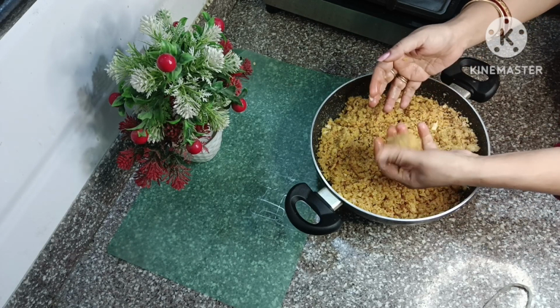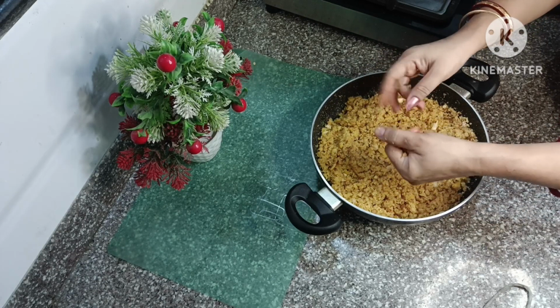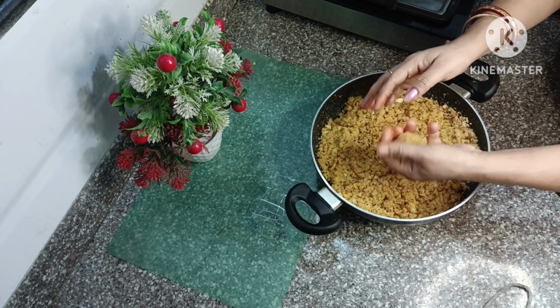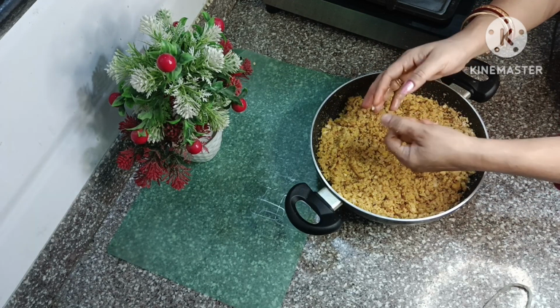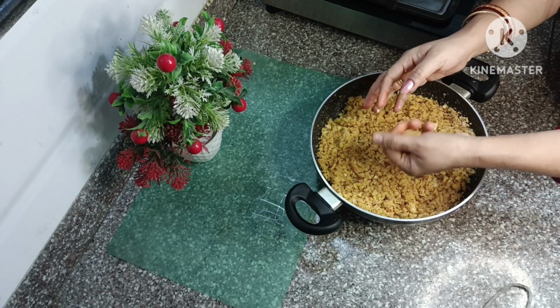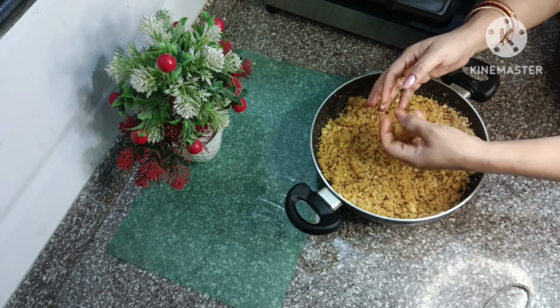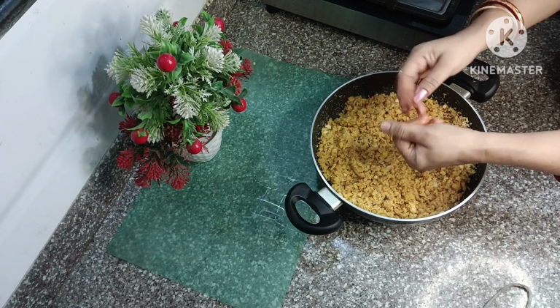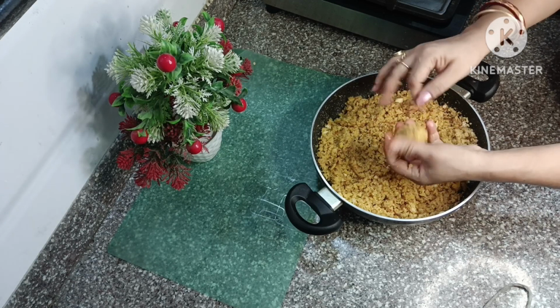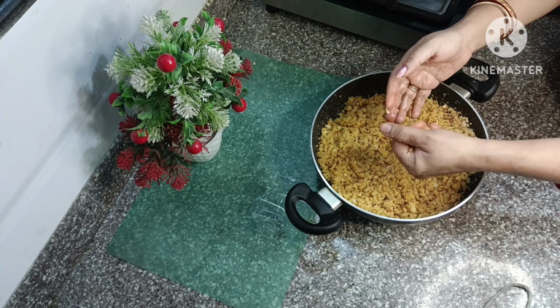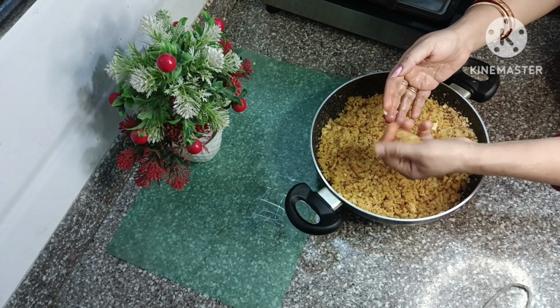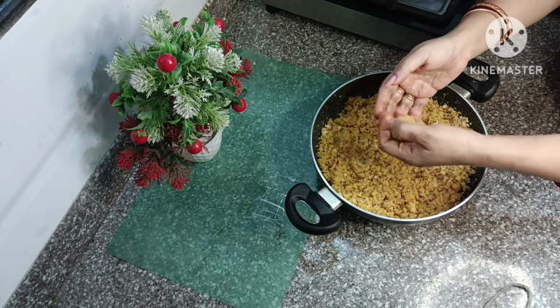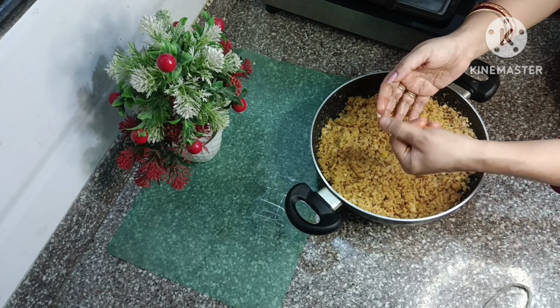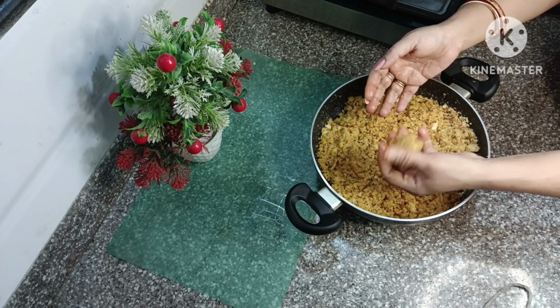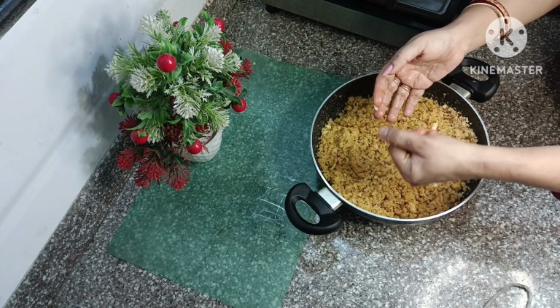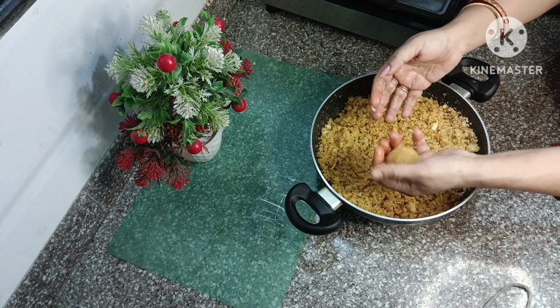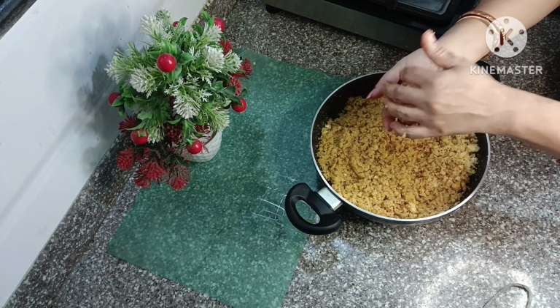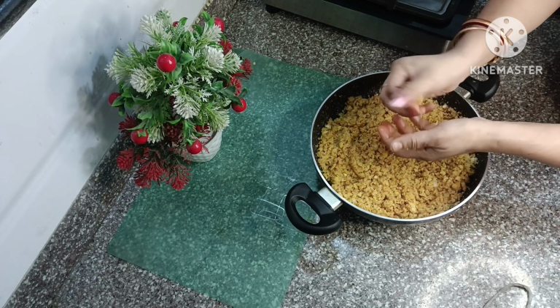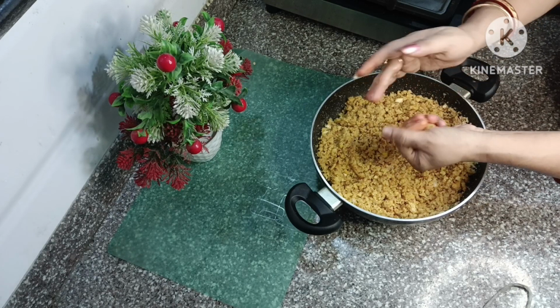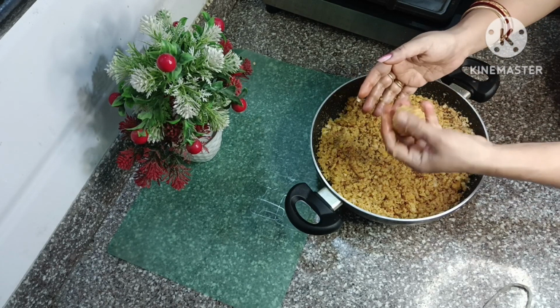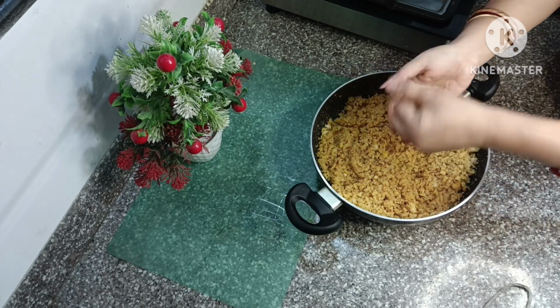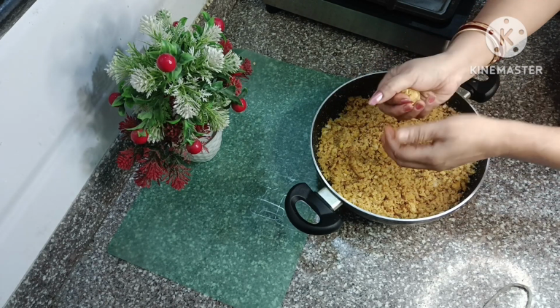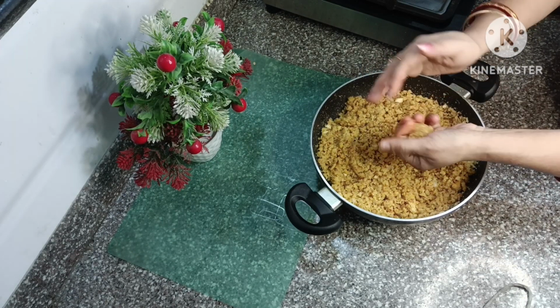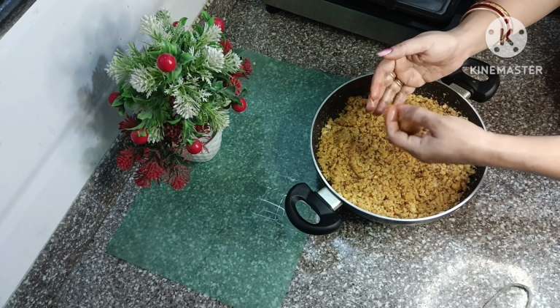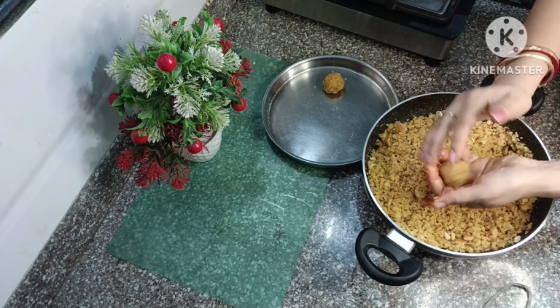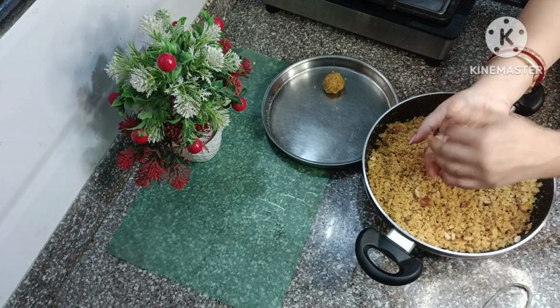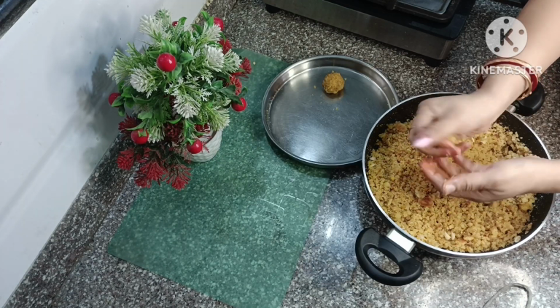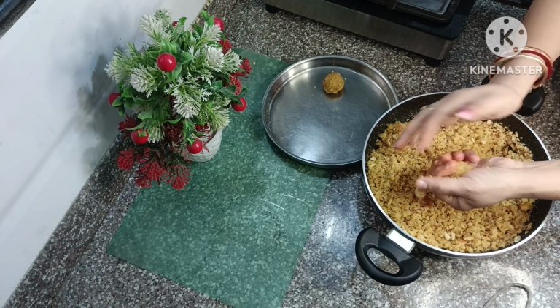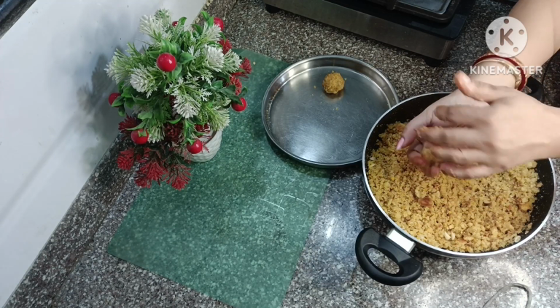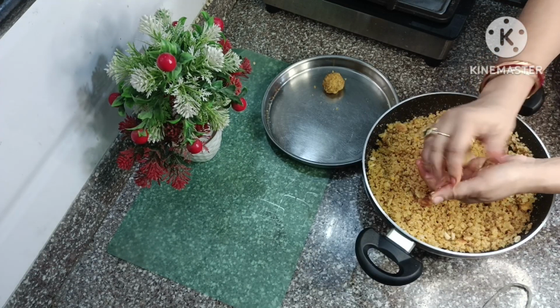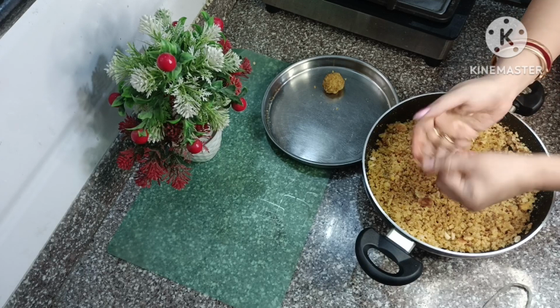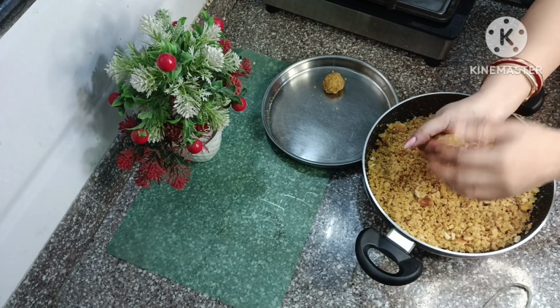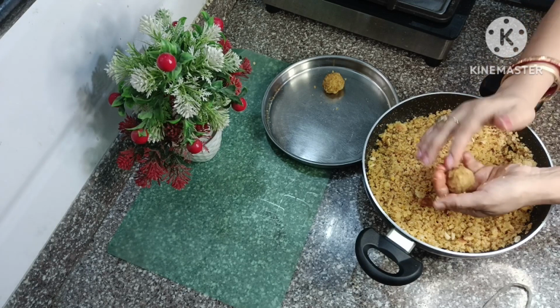Once we have formed it, we must not shake it too much. When it comes to warm temperature, we will always shape it. It's a good flavor, friends — you will try it!